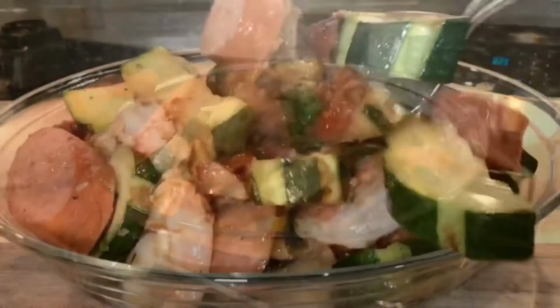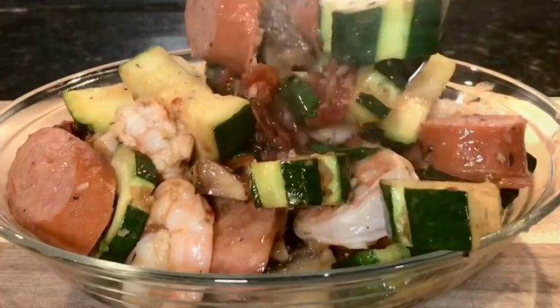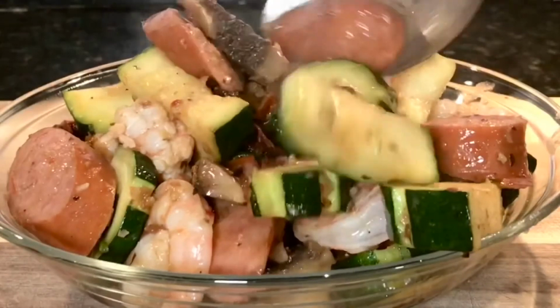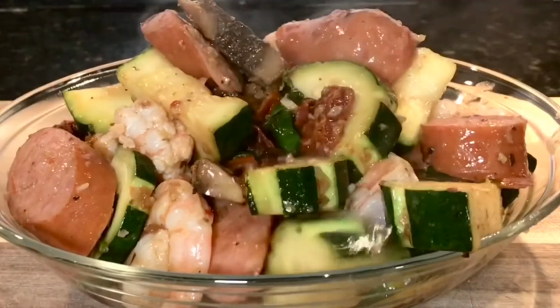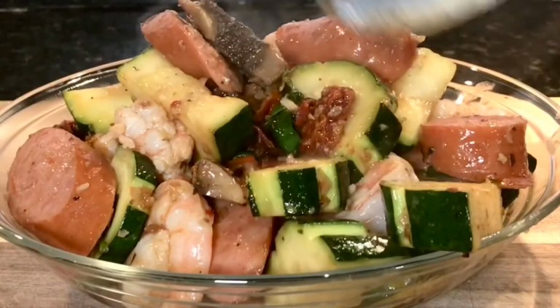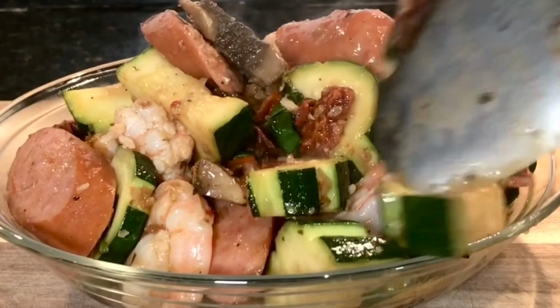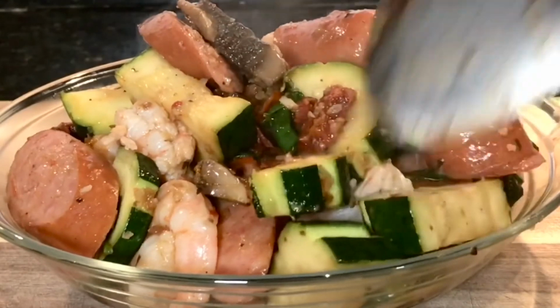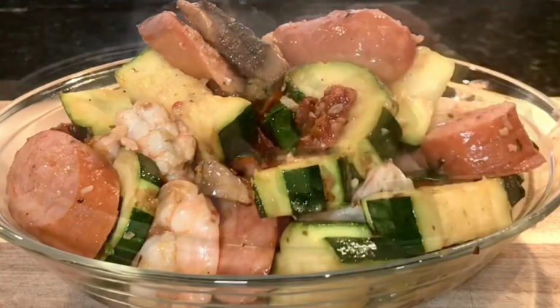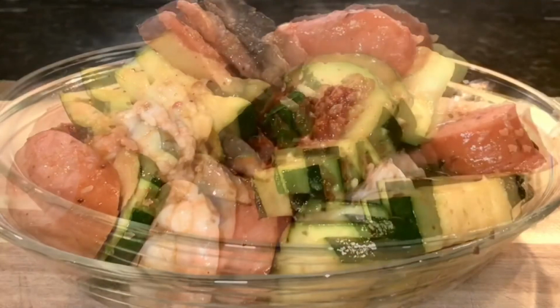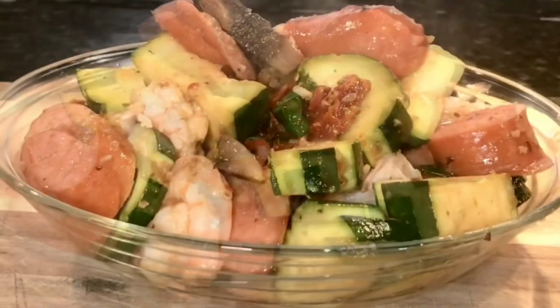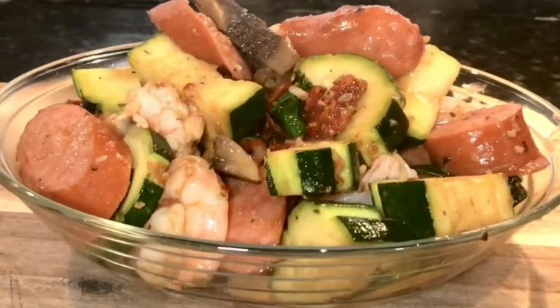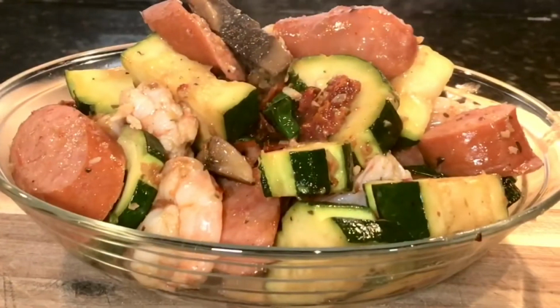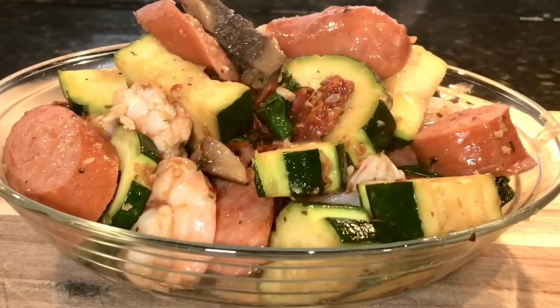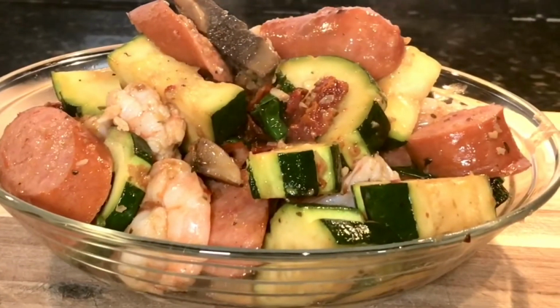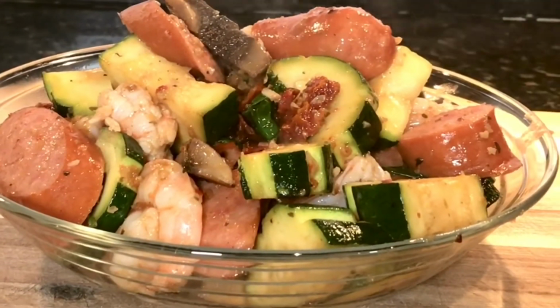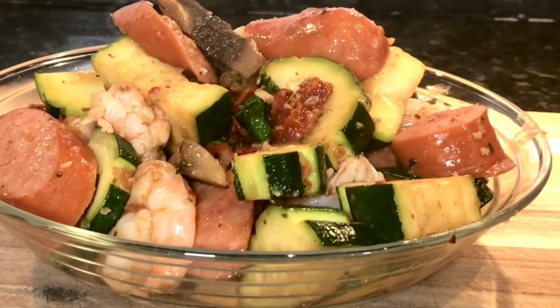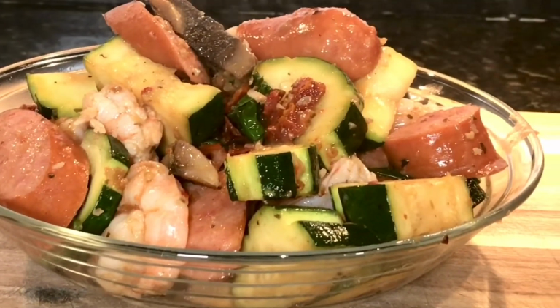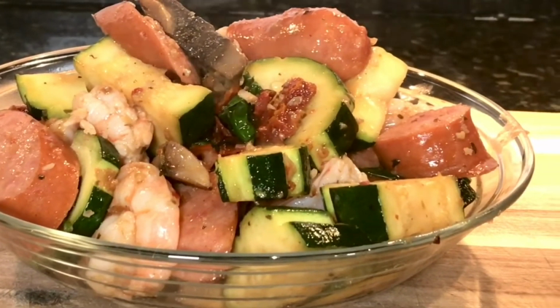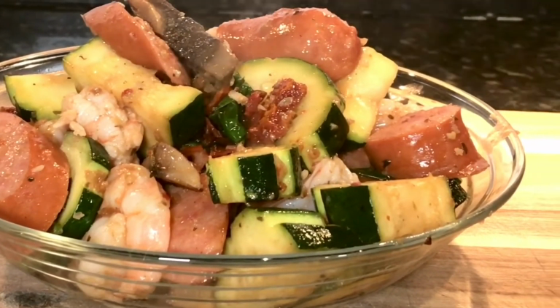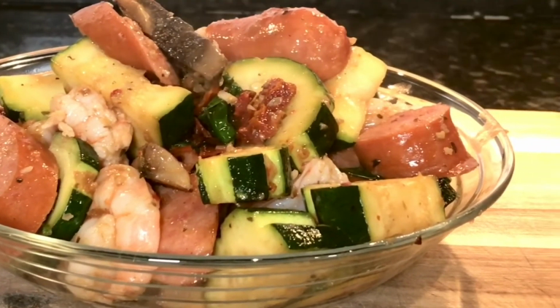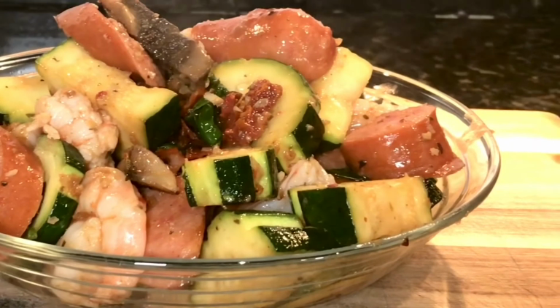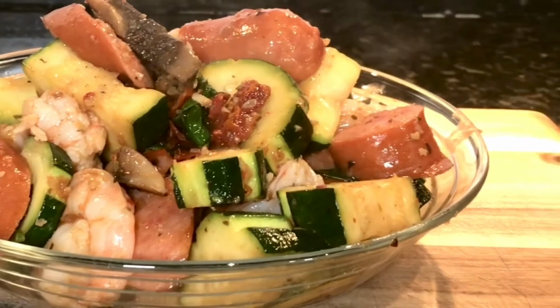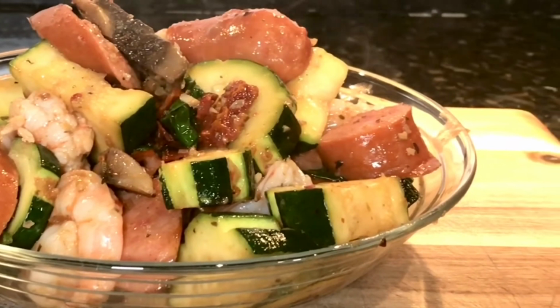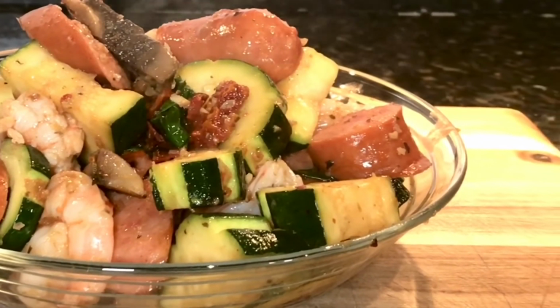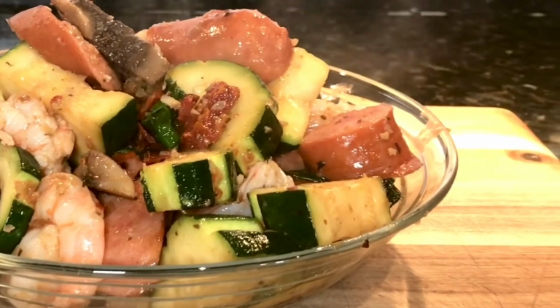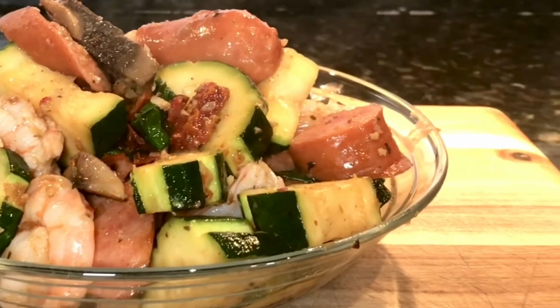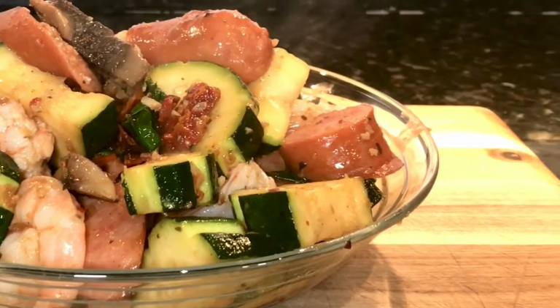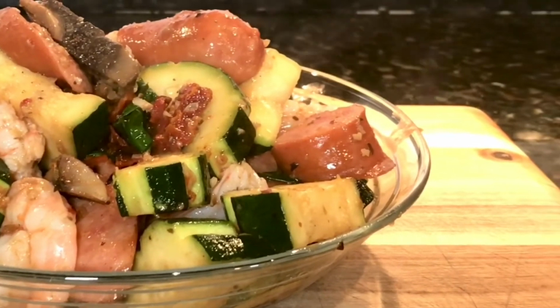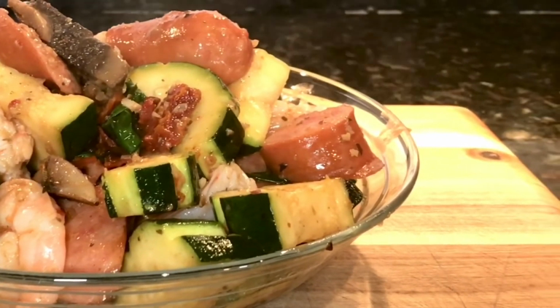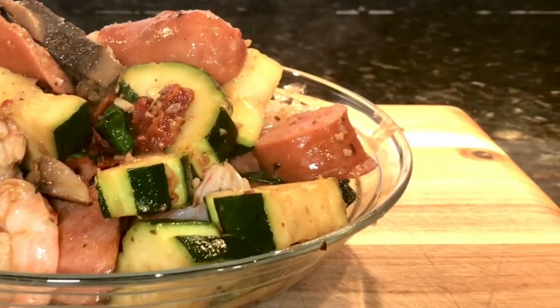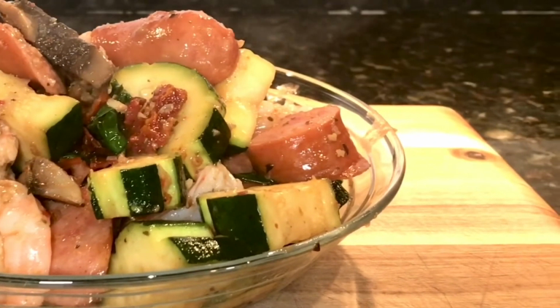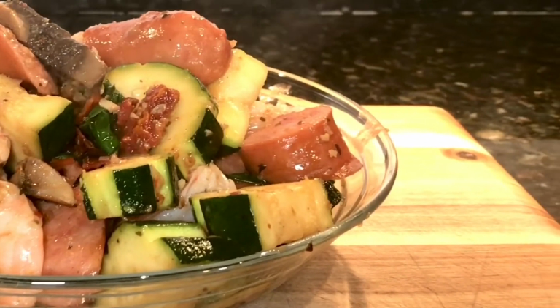For me, I prefer eating light and easy-to-make dishes just like this one. This is shrimp and sausage sauté with summer vegetables. Enjoy everybody!